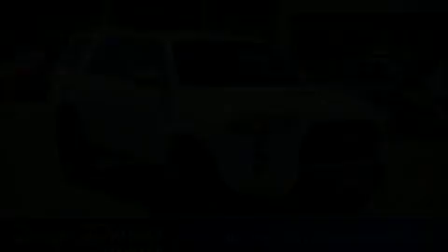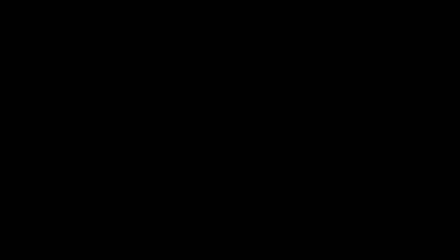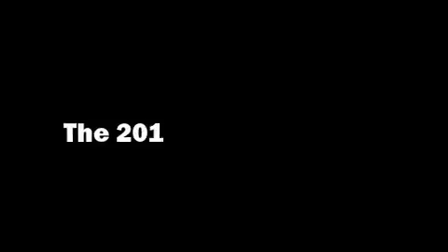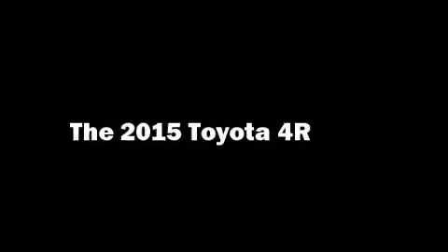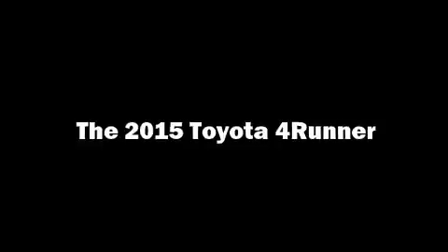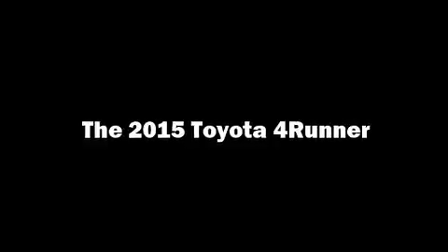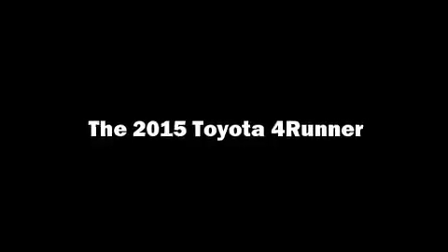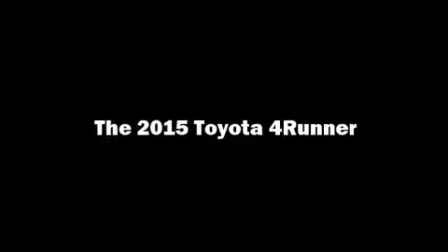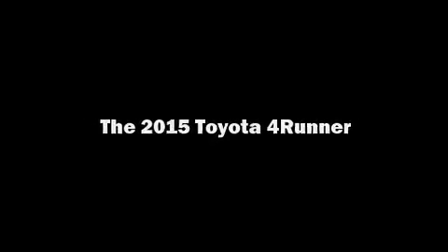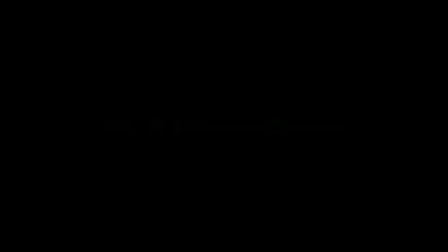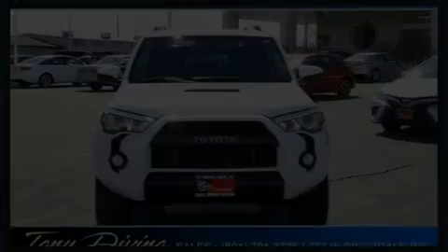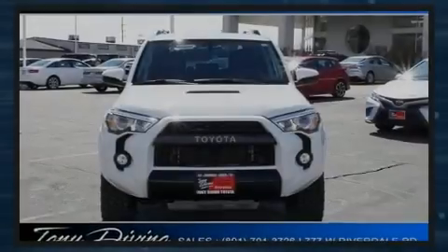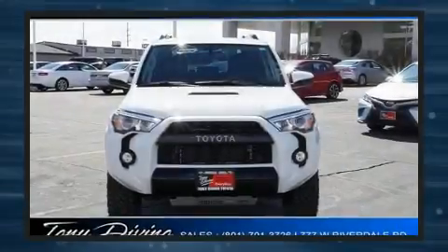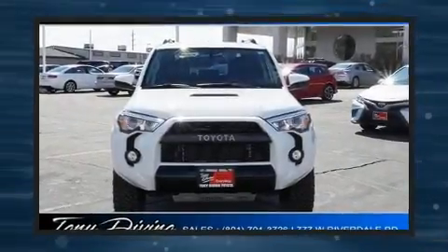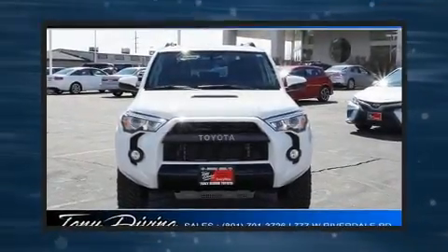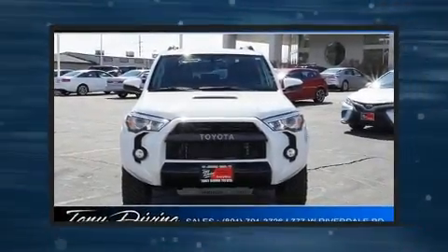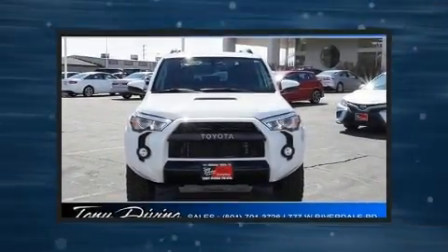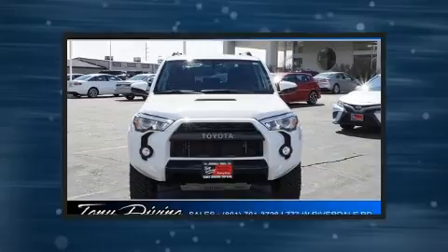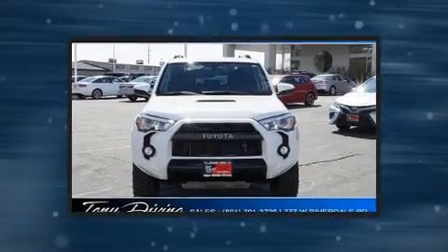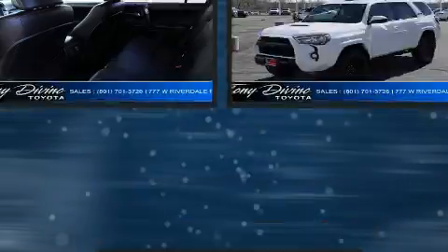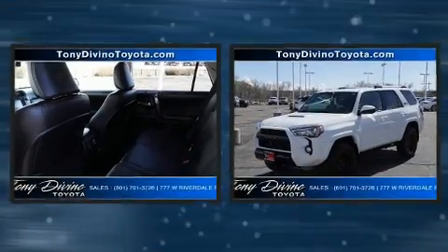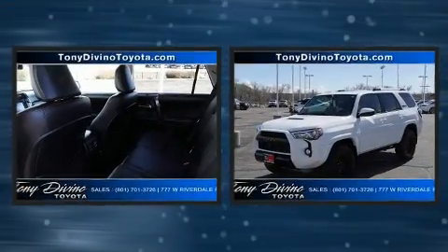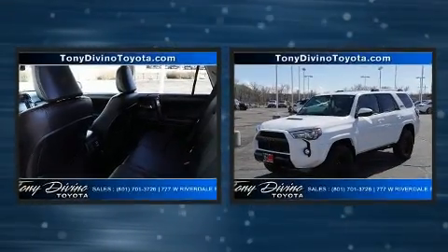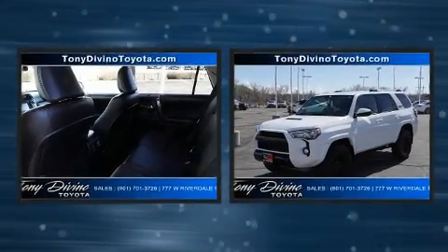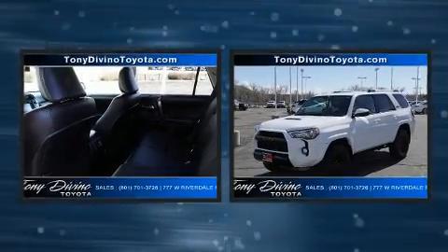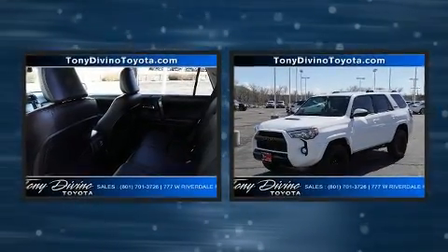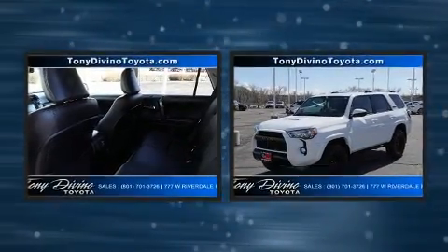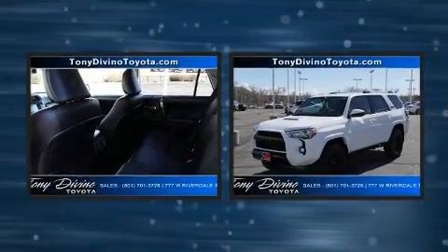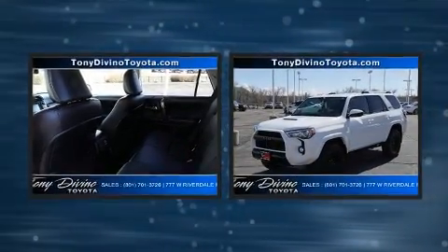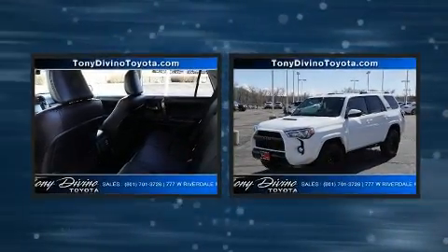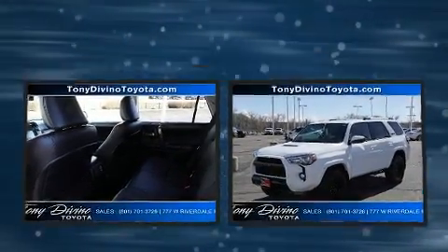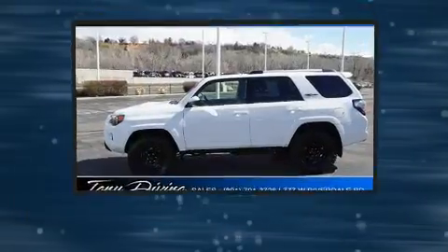Get excited about the 2015 Toyota 4Runner. Under the hood, you'll find a six-cylinder engine with more than 270 horsepower, providing a smooth and predictable driving experience.